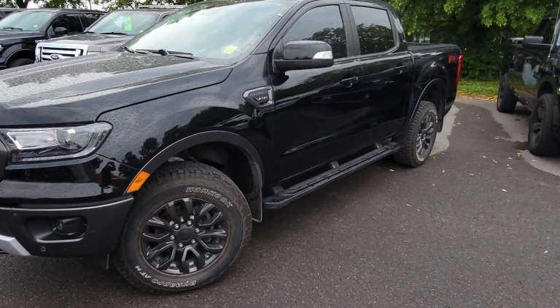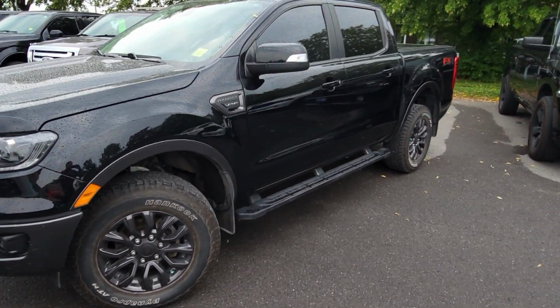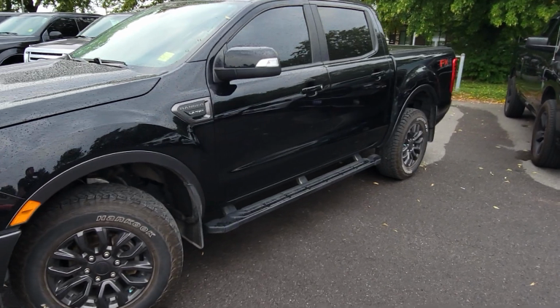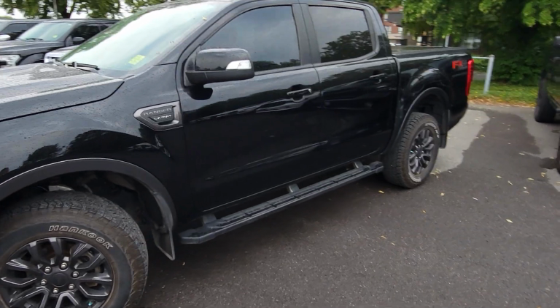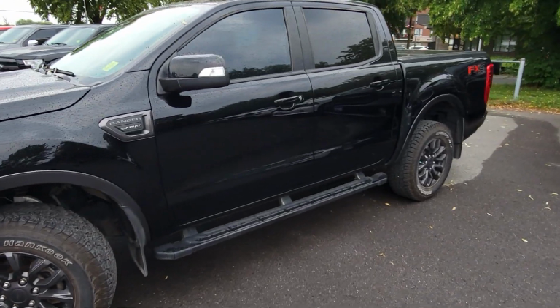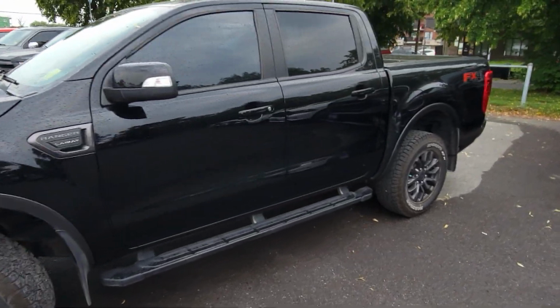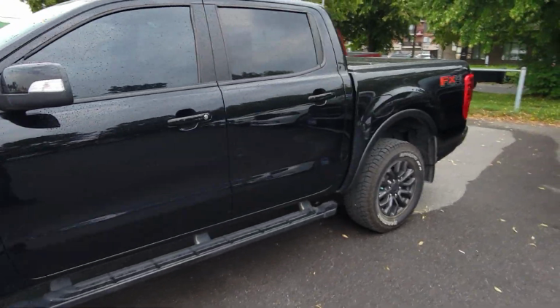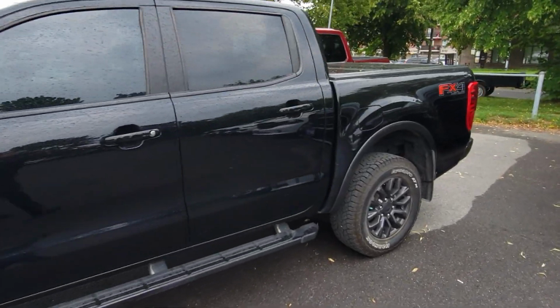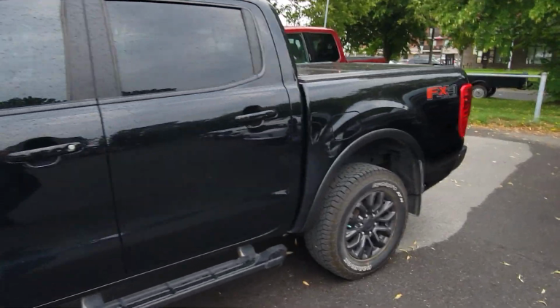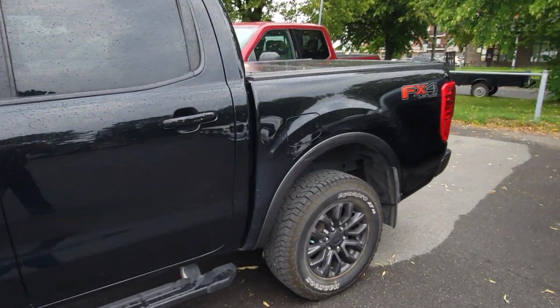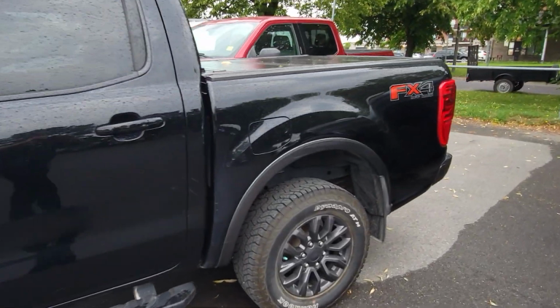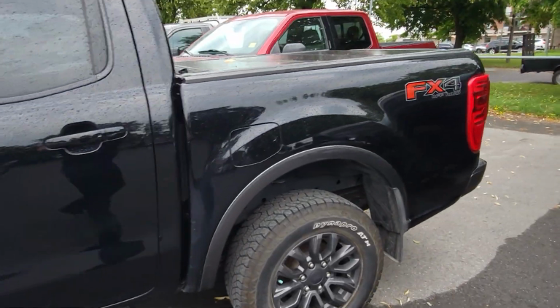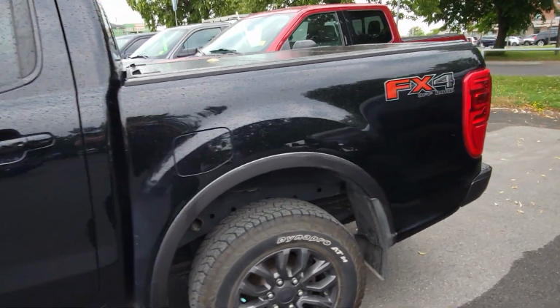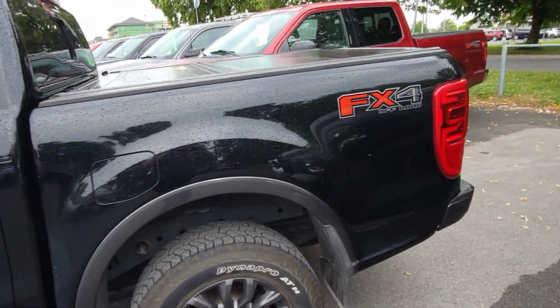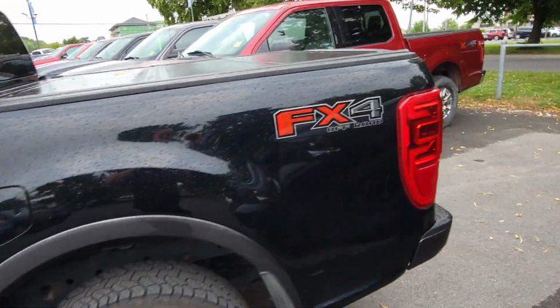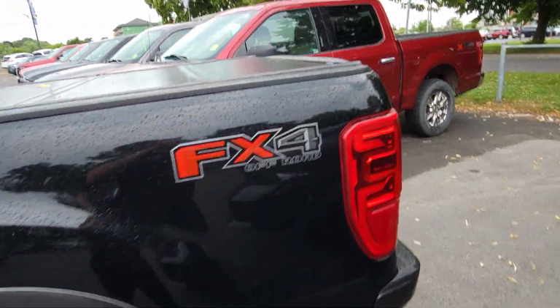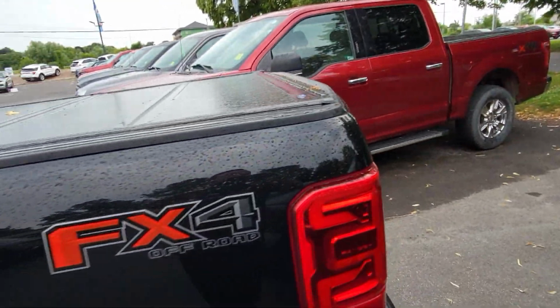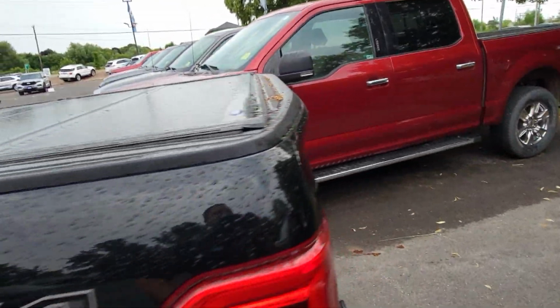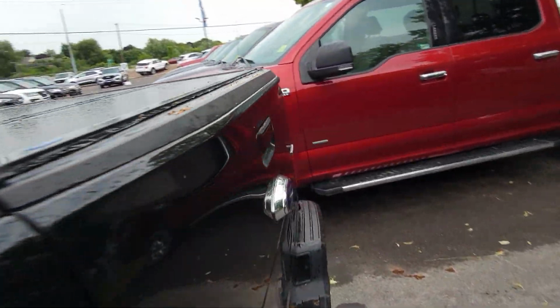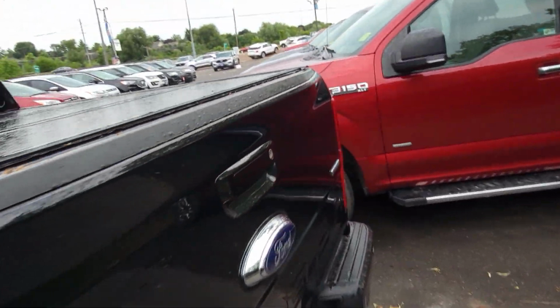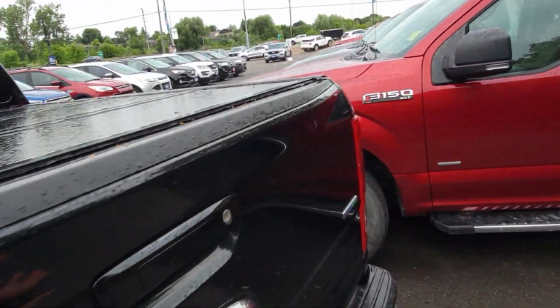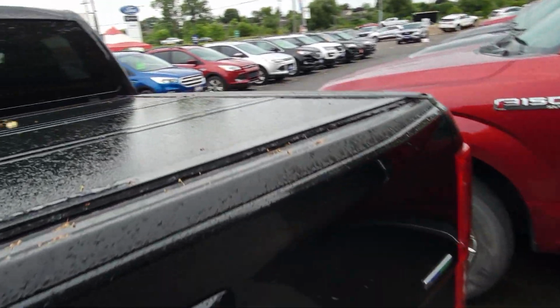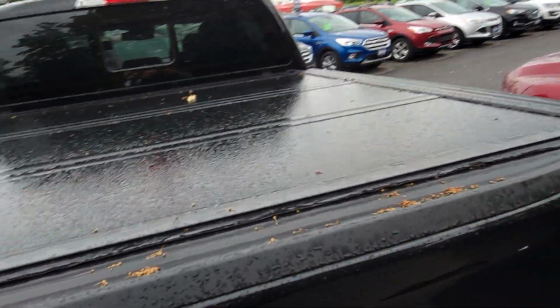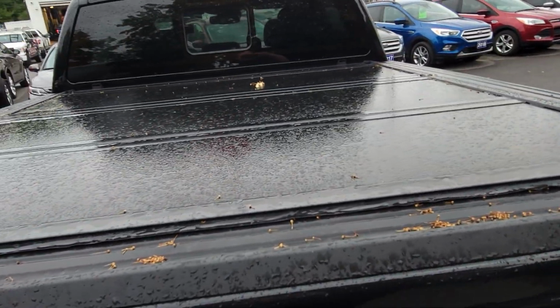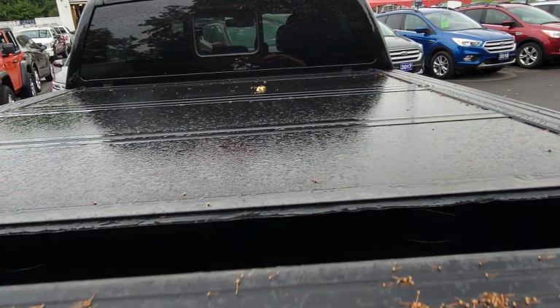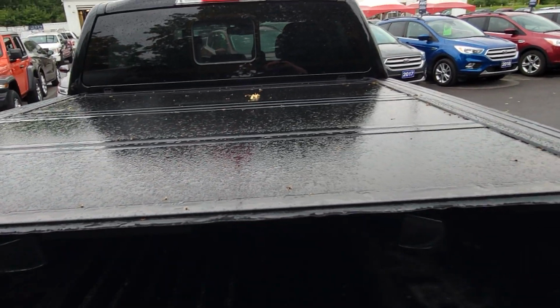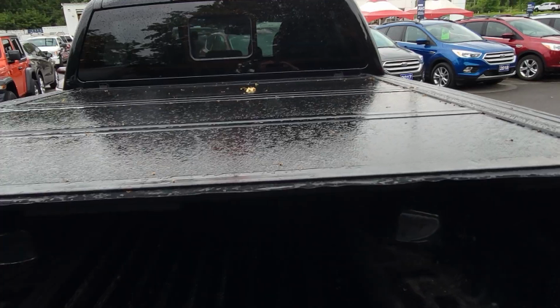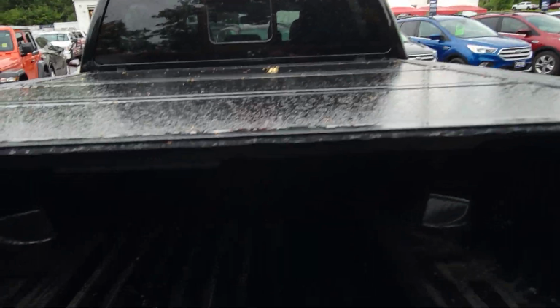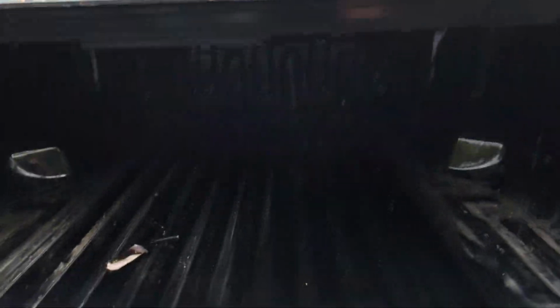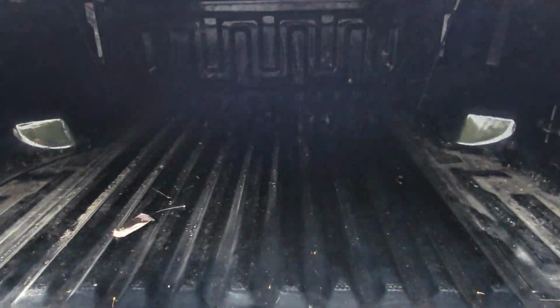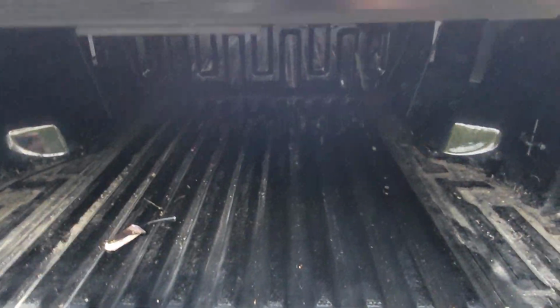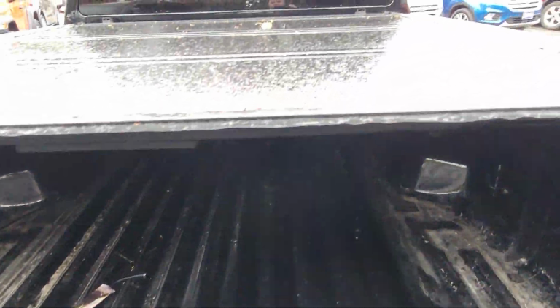Absolutely beautiful truck. Has the FX4 package on it, which gives it skid plates and the fox shocks. It's got the tonneau cover on the back and it's a five foot box.